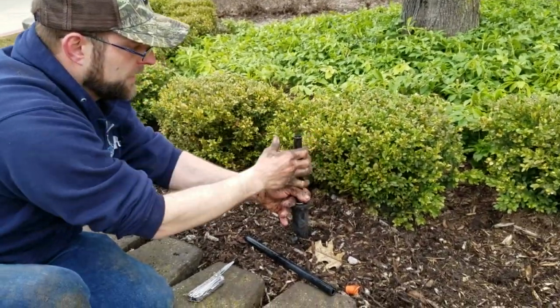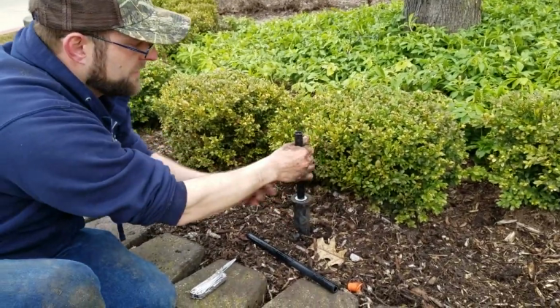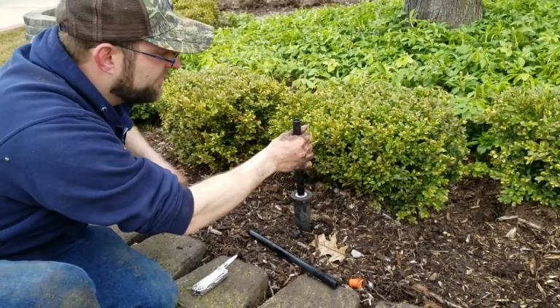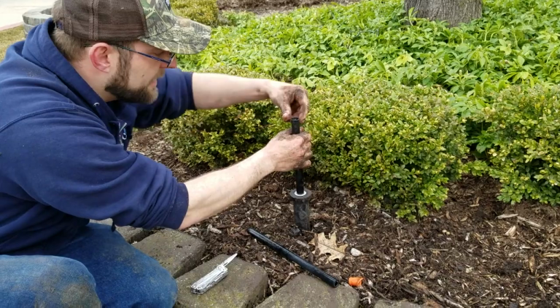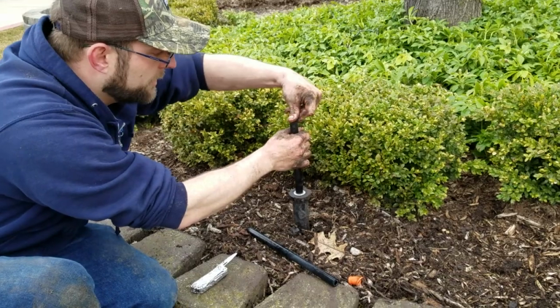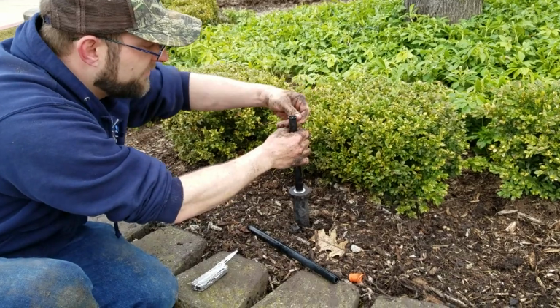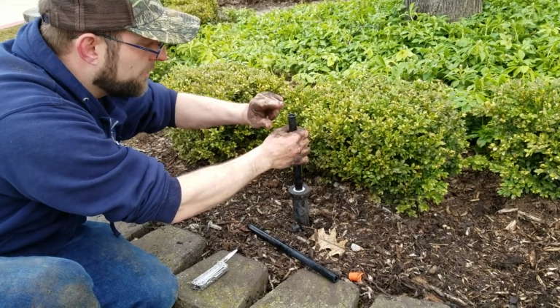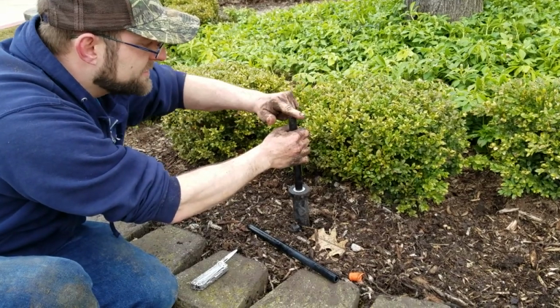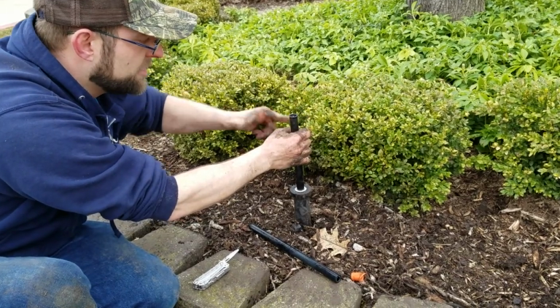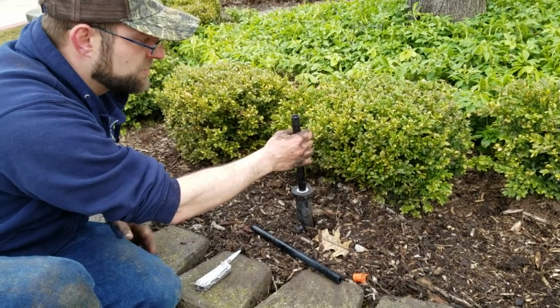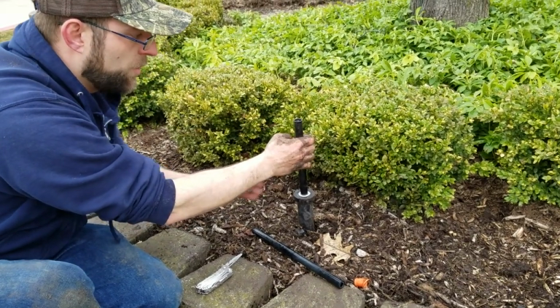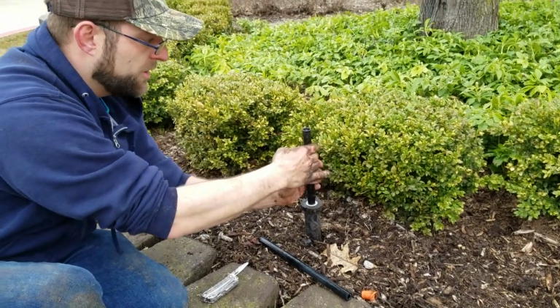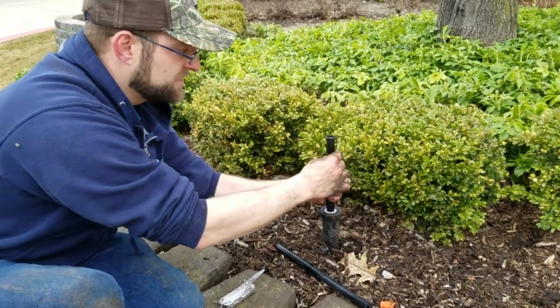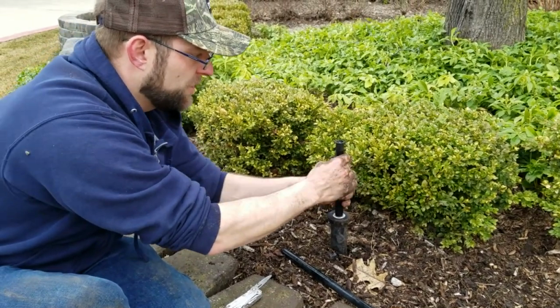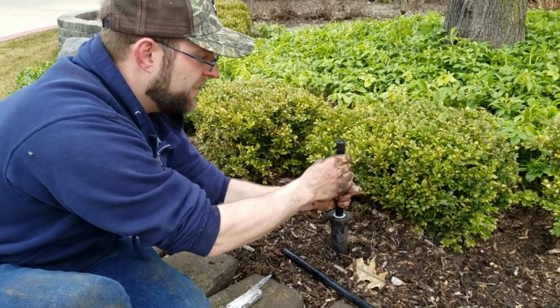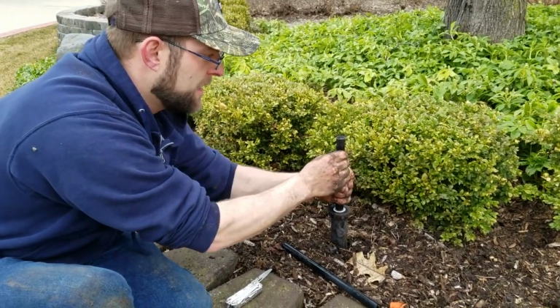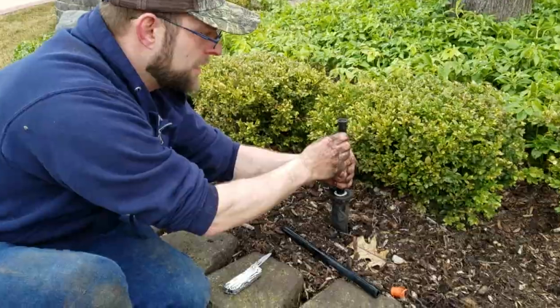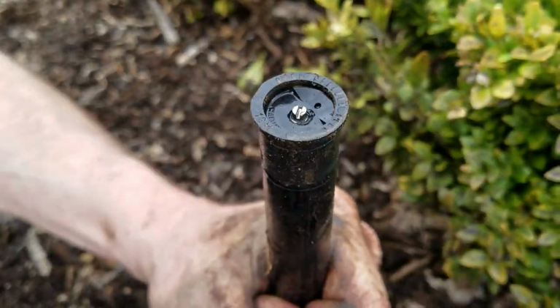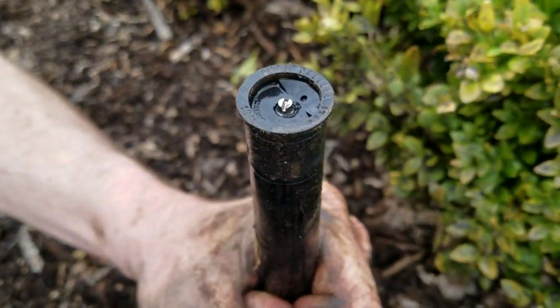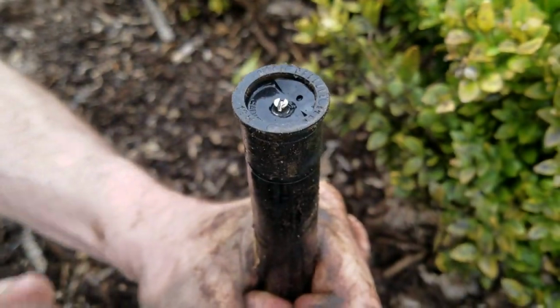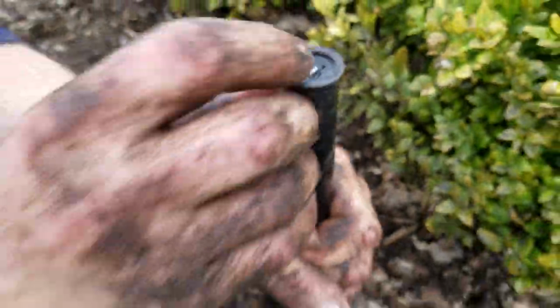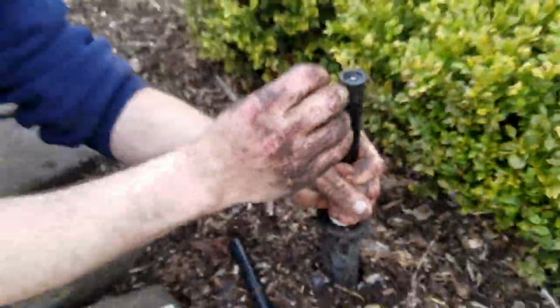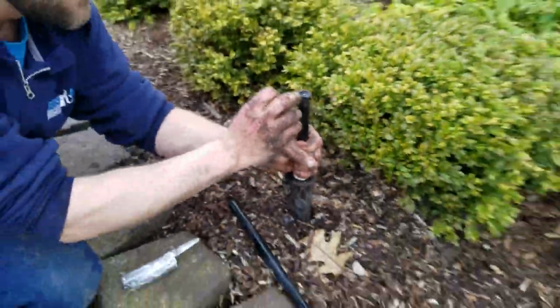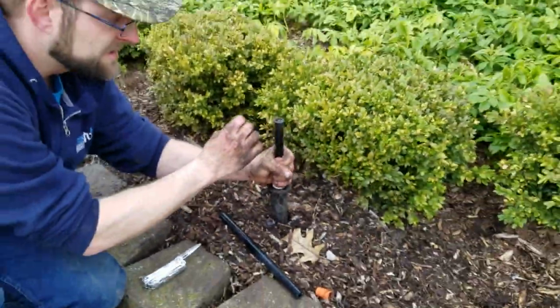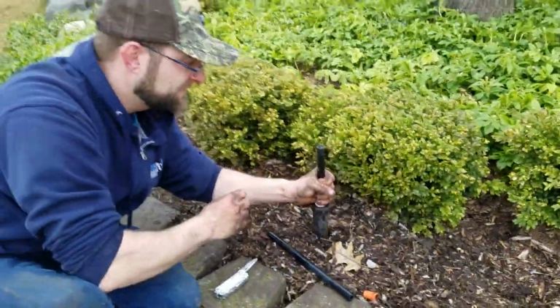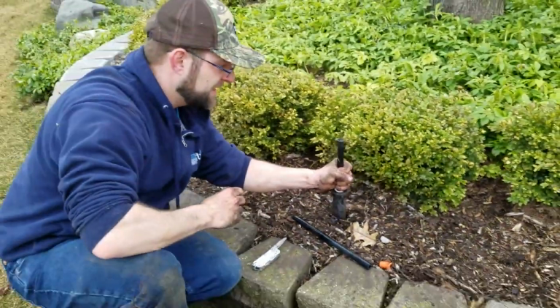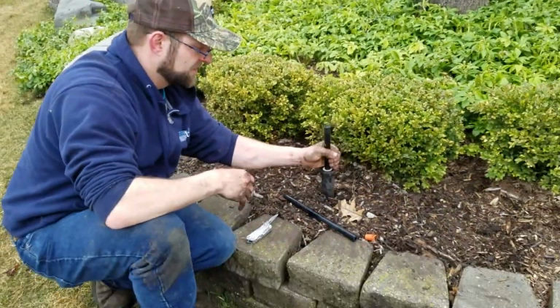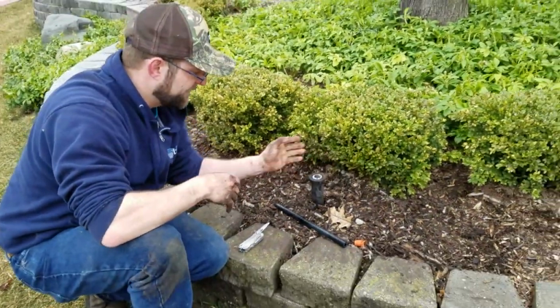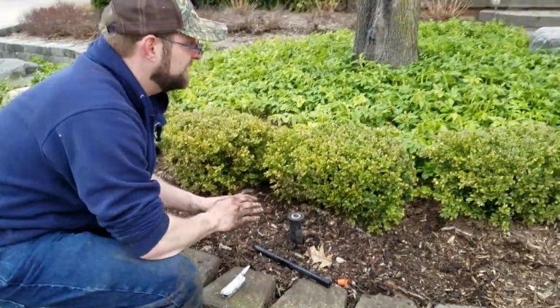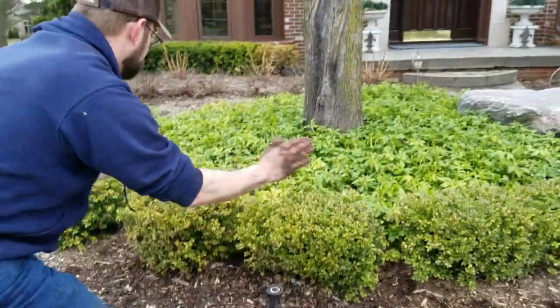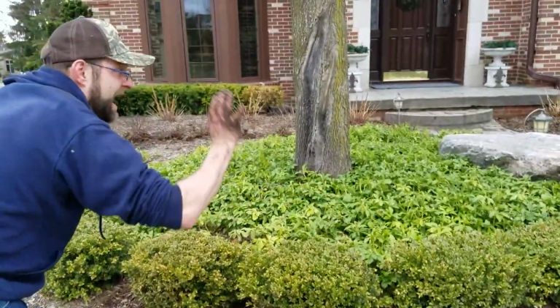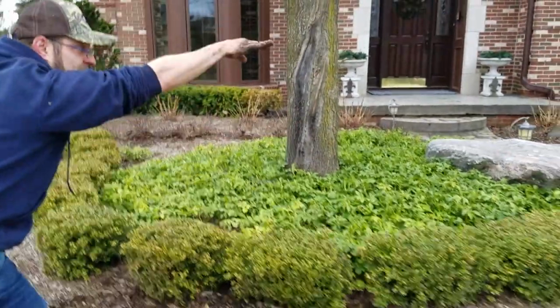The top of it's got little finger marks that show where the water goes, and you'll just turn the whole thing. It says on the rear of it that it's a 15H, so it's going to do a 15 foot half circle.